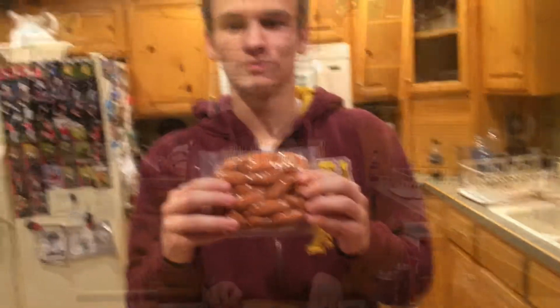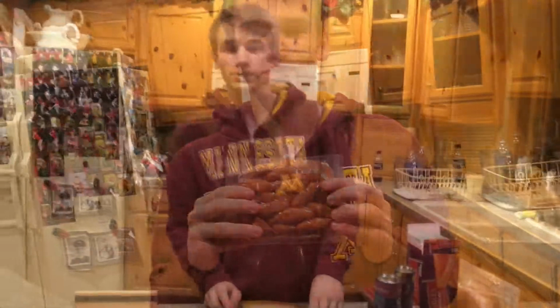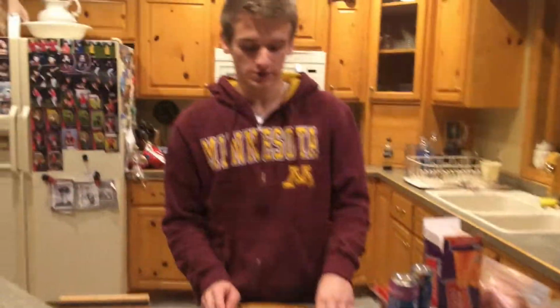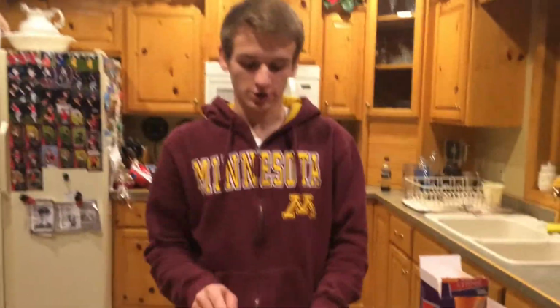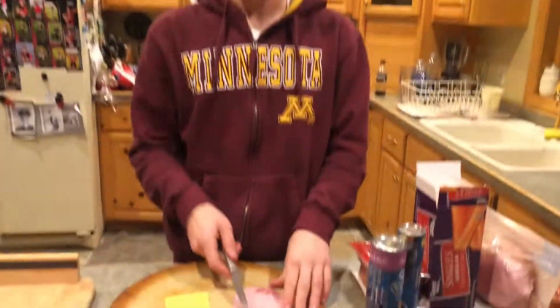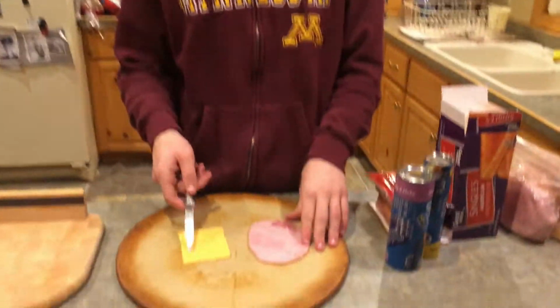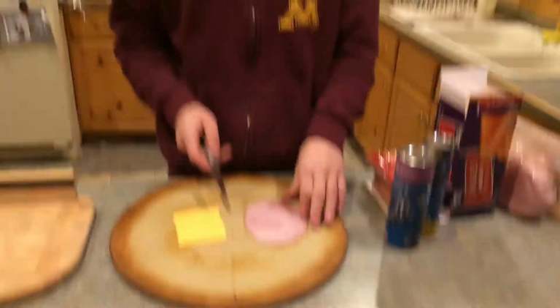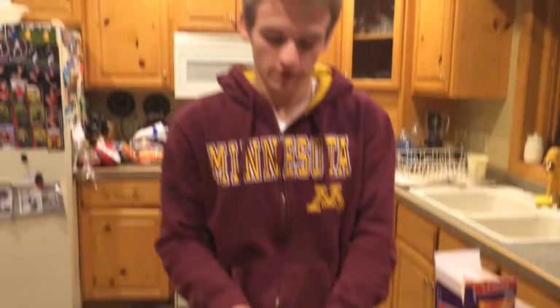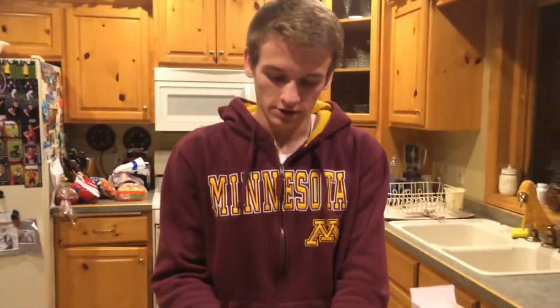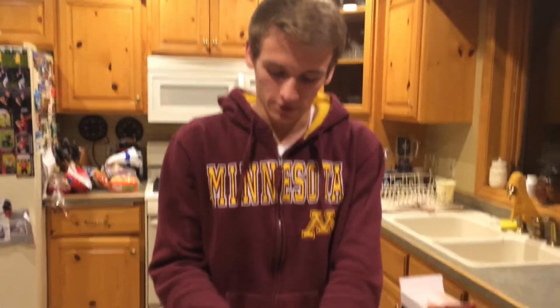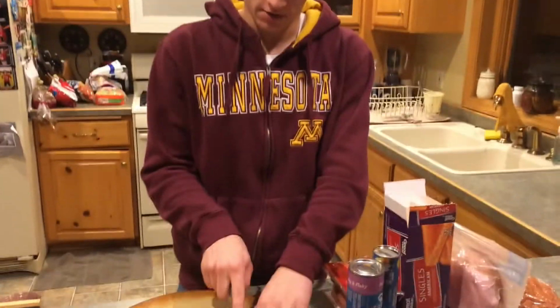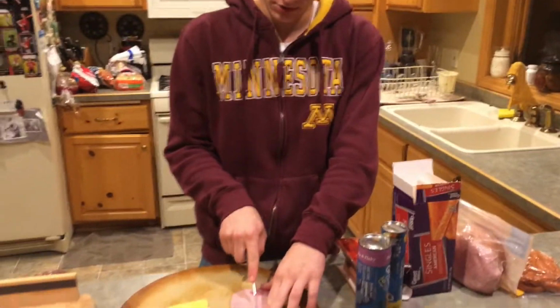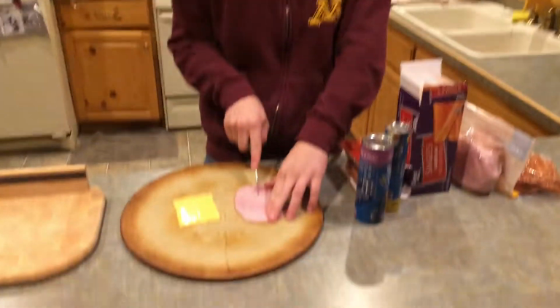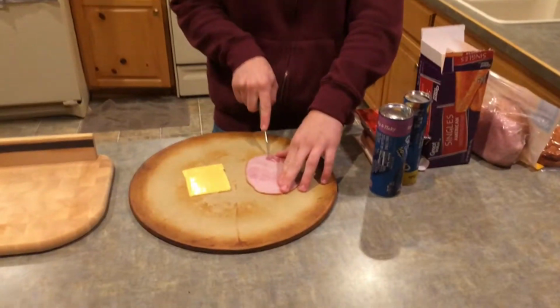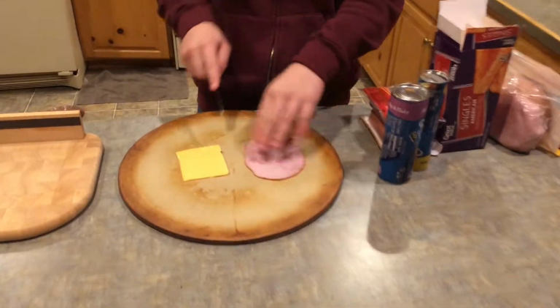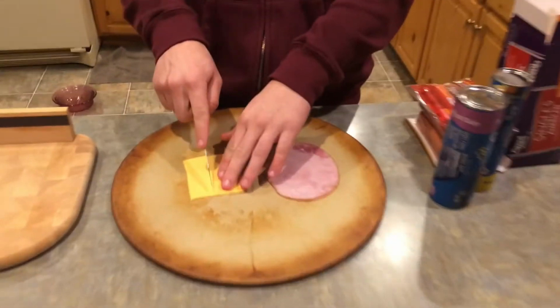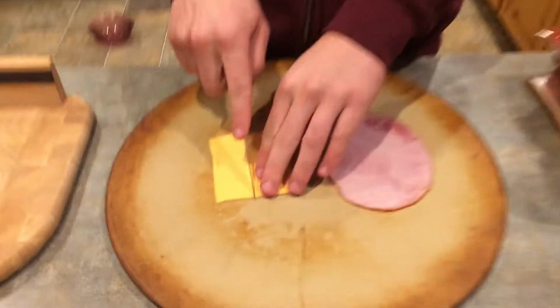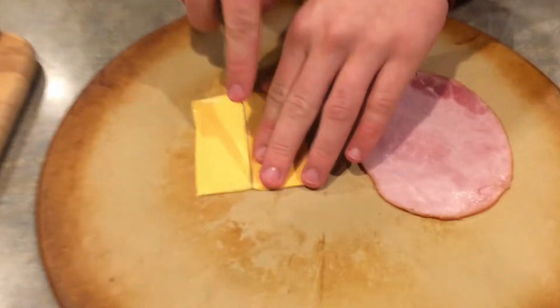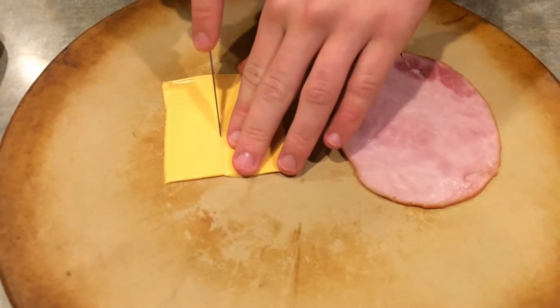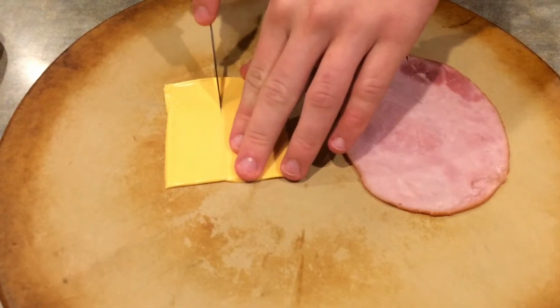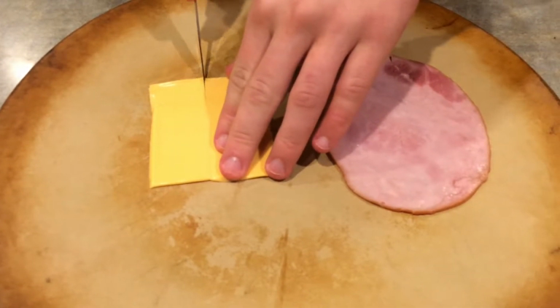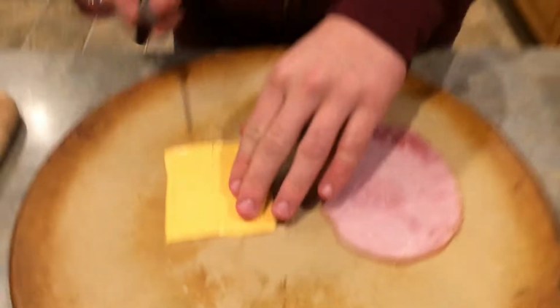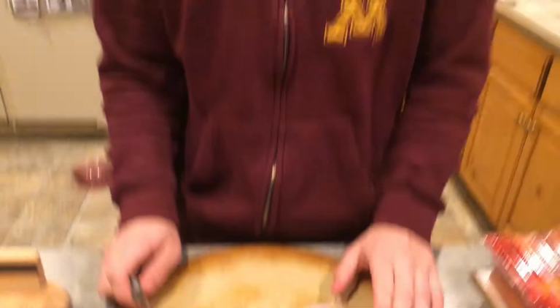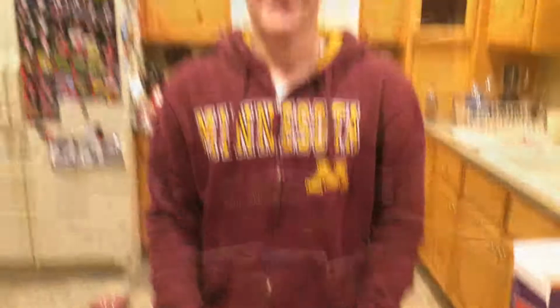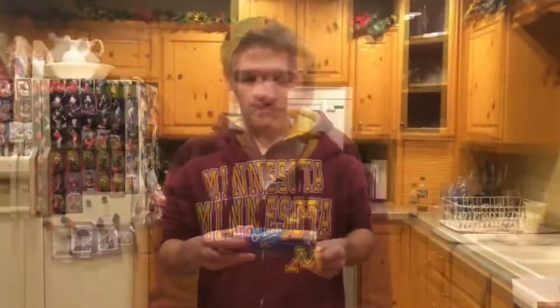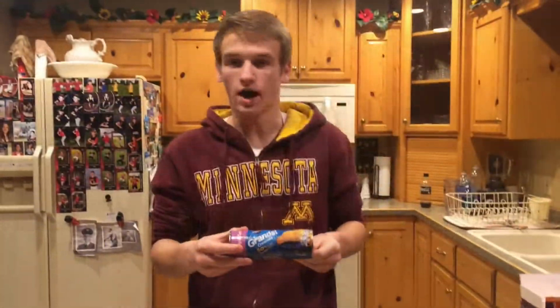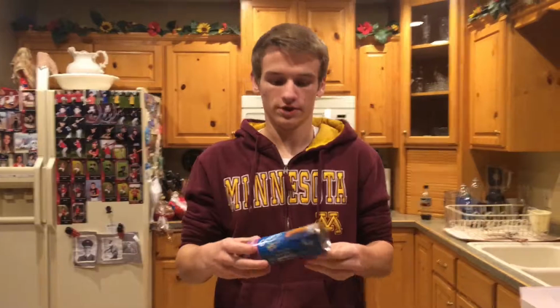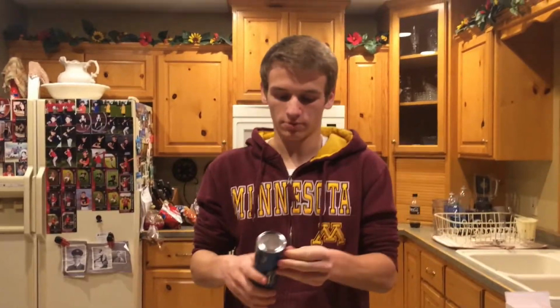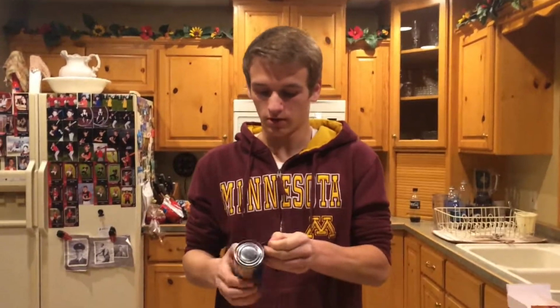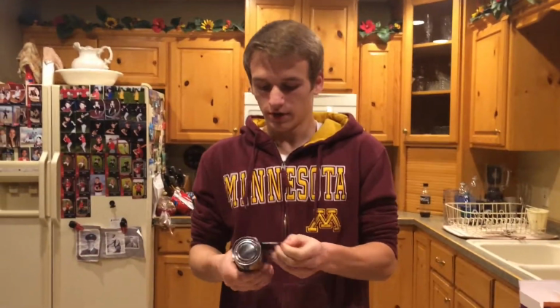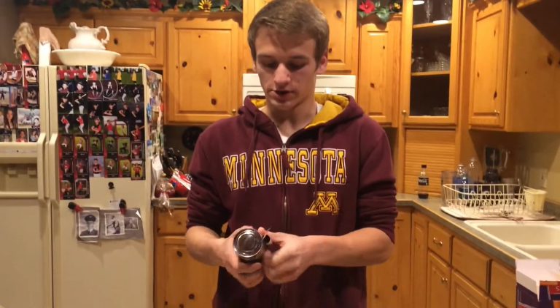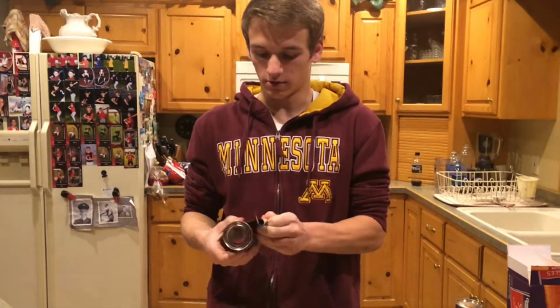The next step is to cut your ham and cheese in half to fit your croissant rolls. Then you need to unroll your croissant rolls.